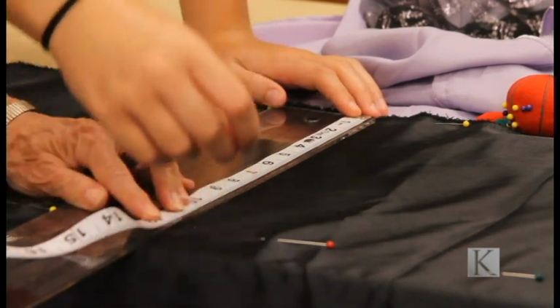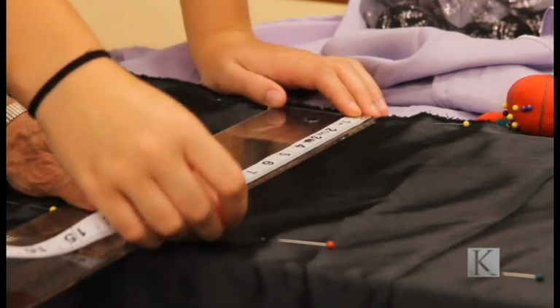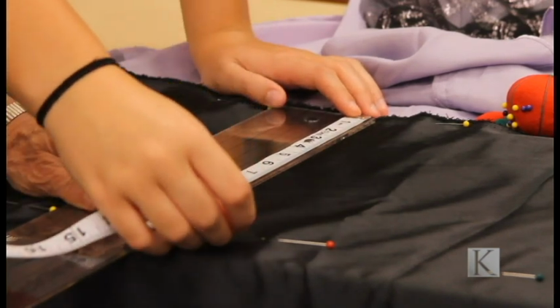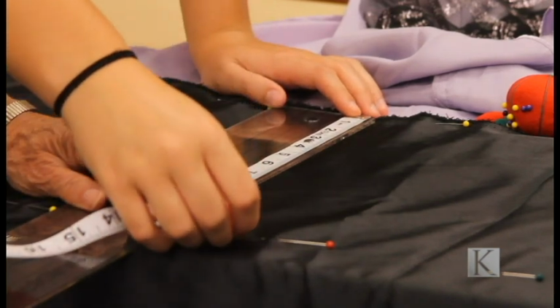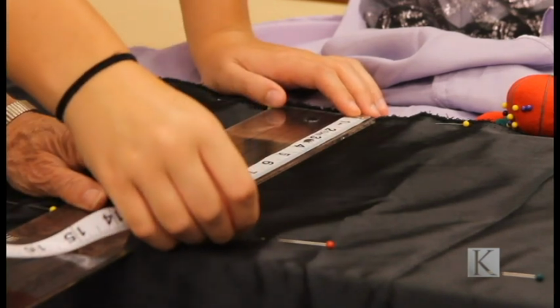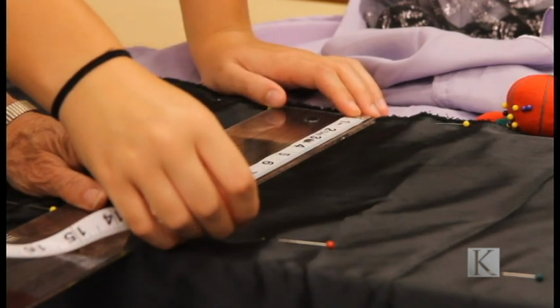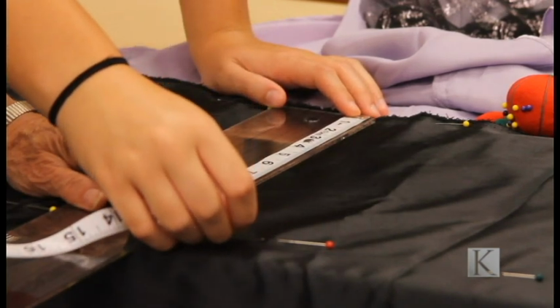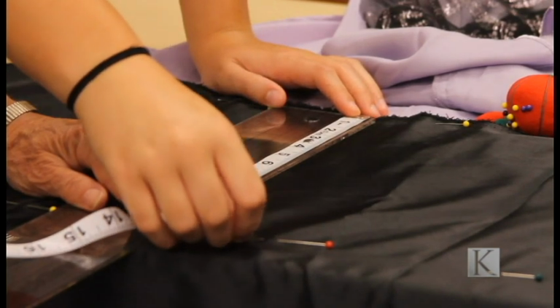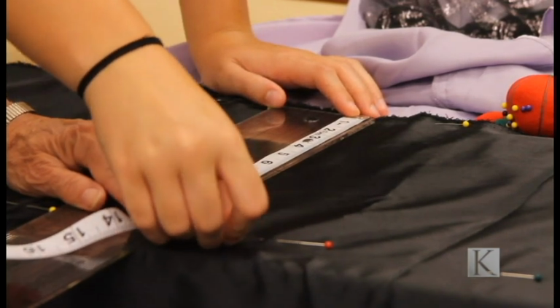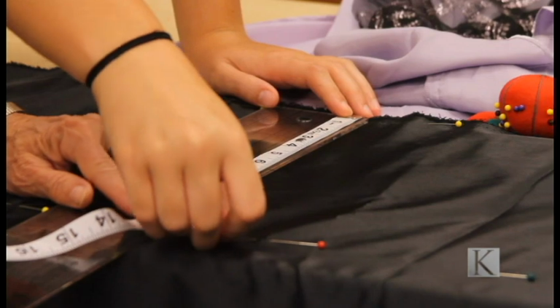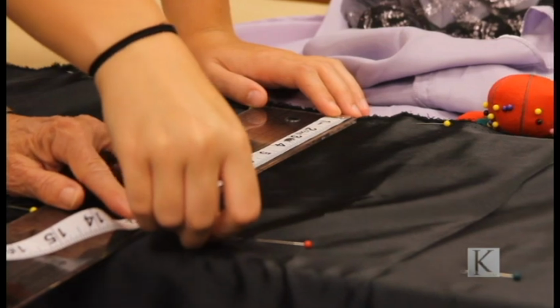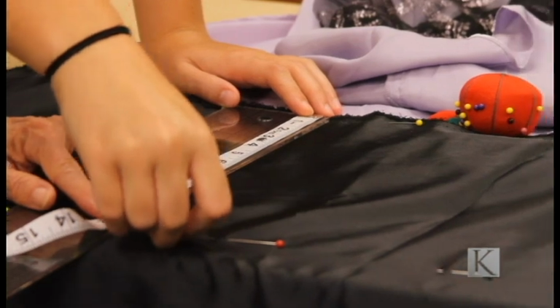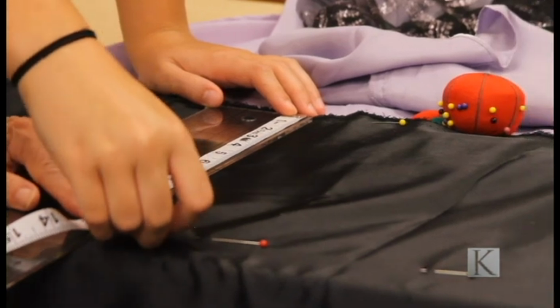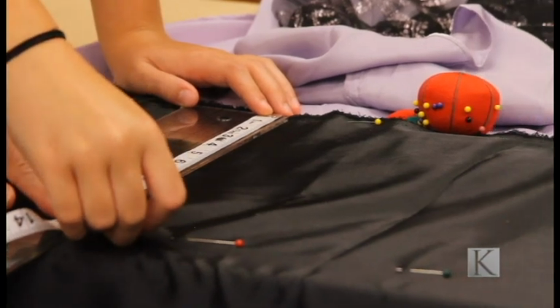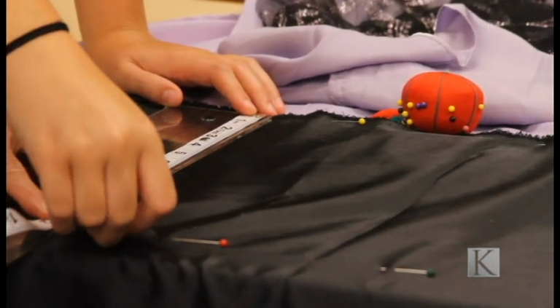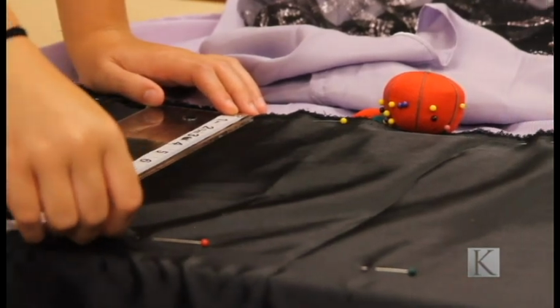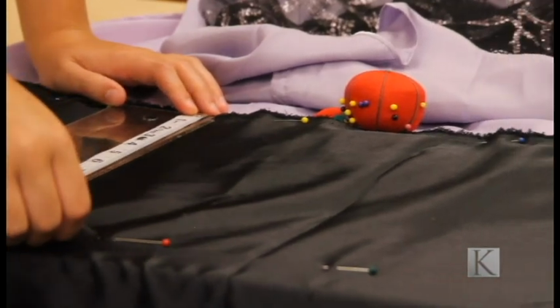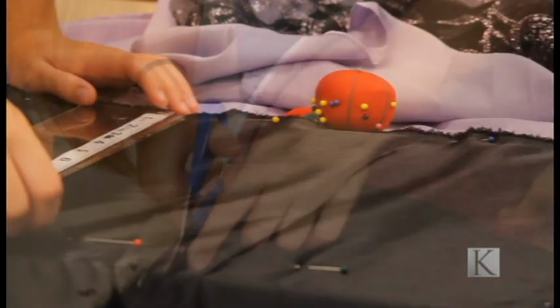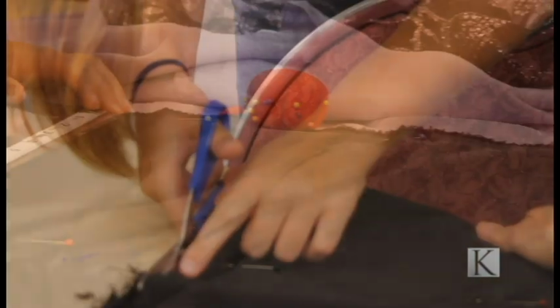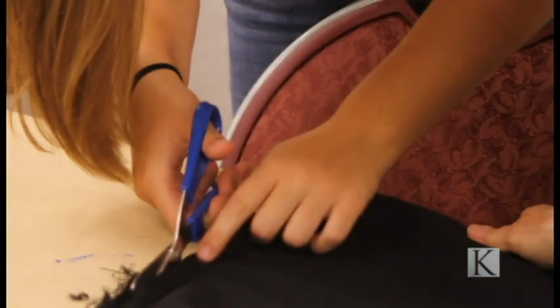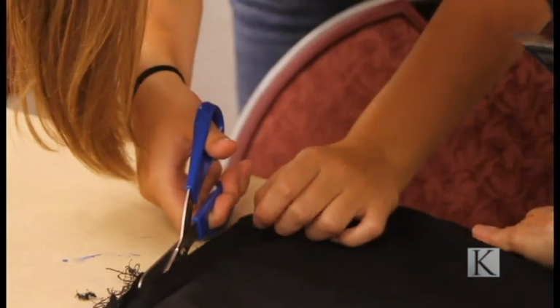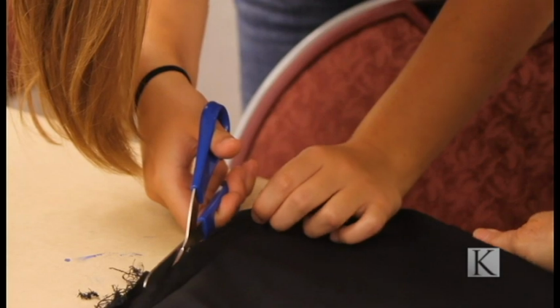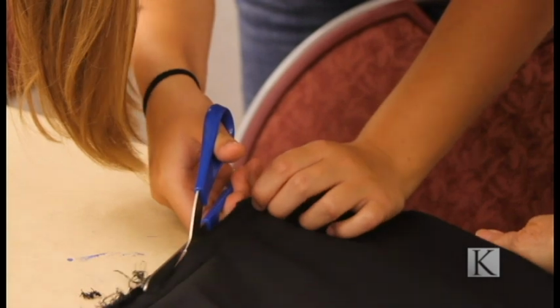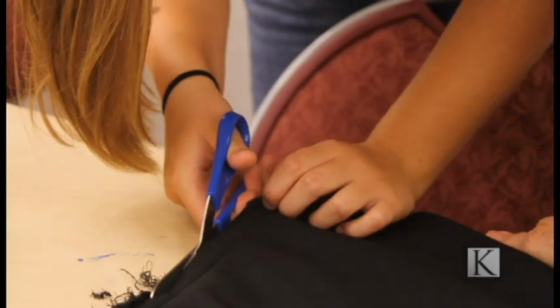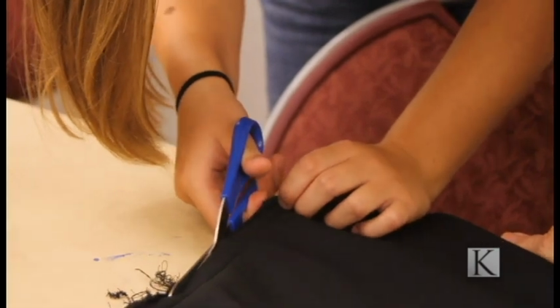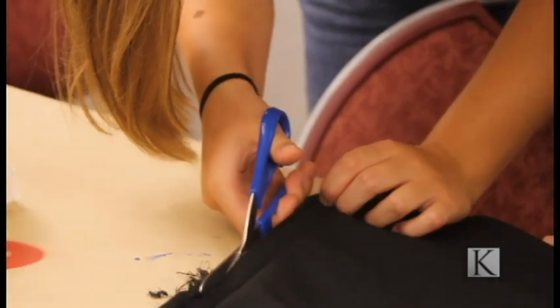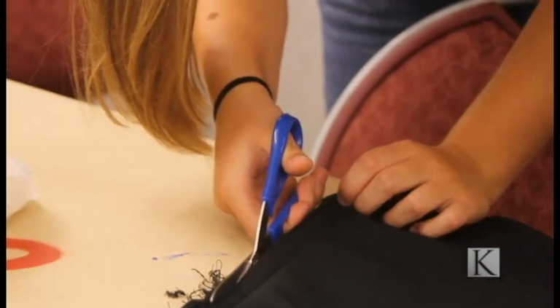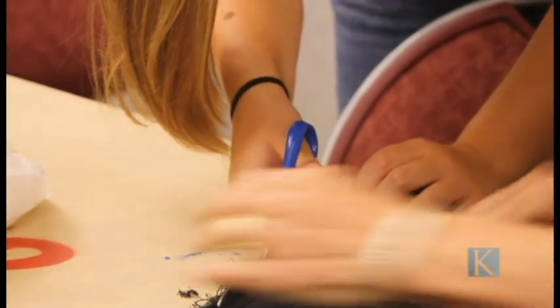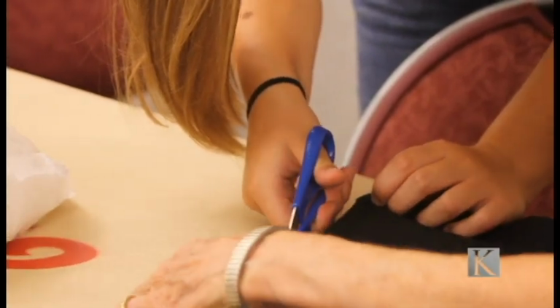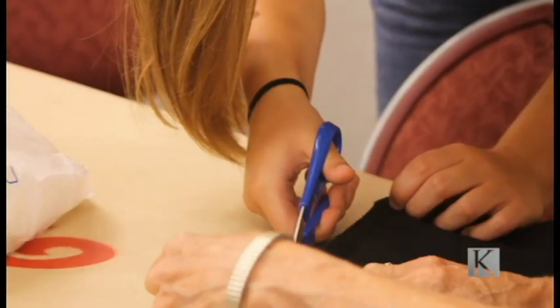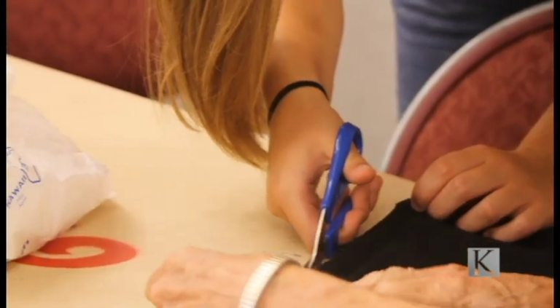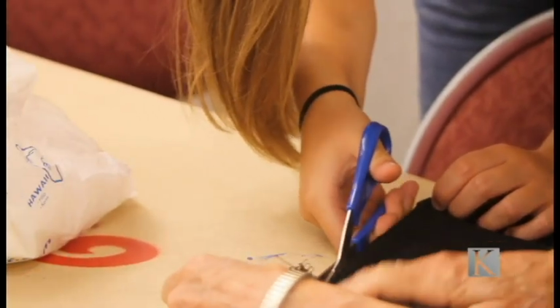First, we have to measure the fabric that we are planning on altering. Once measured, we cut off the undesired fabric.